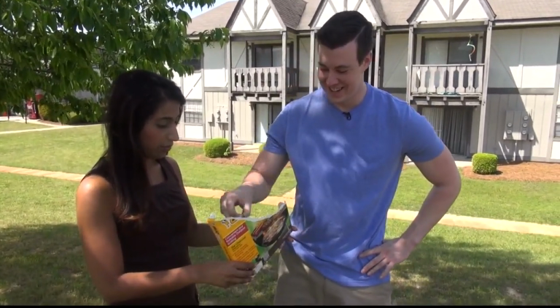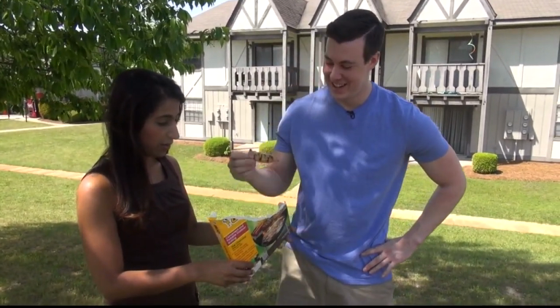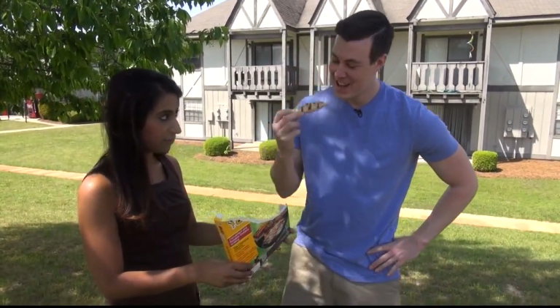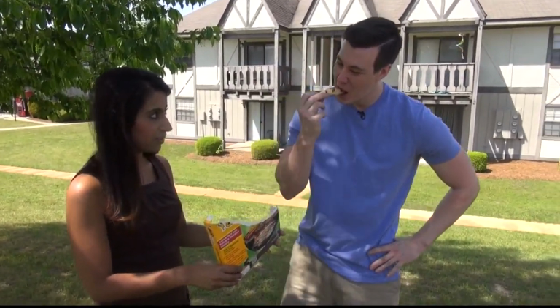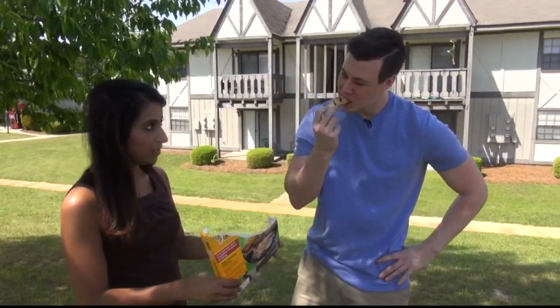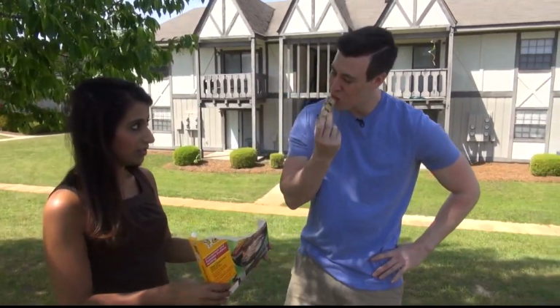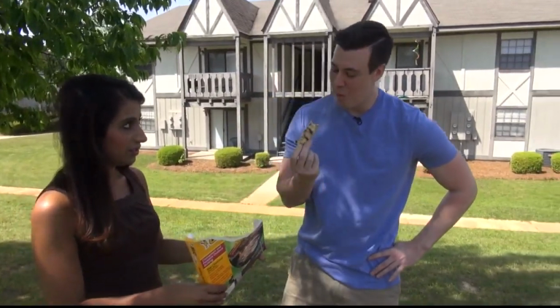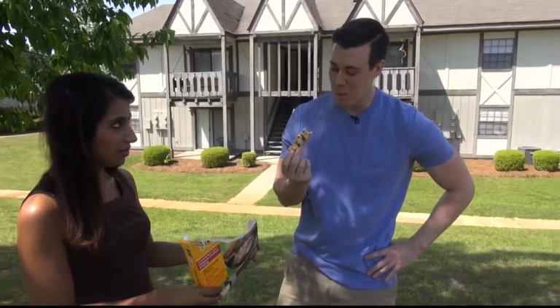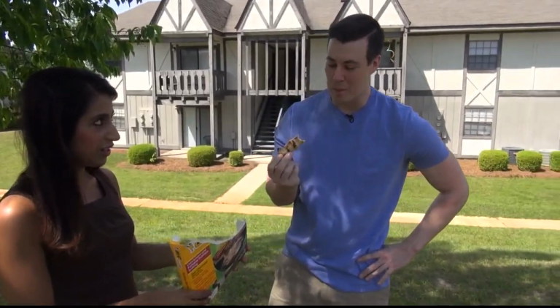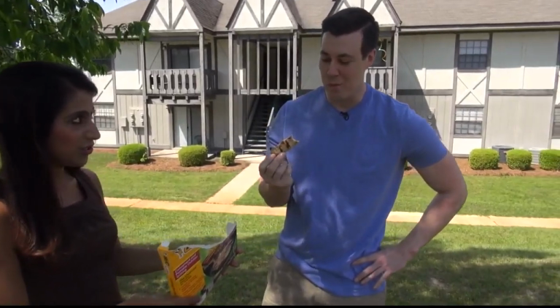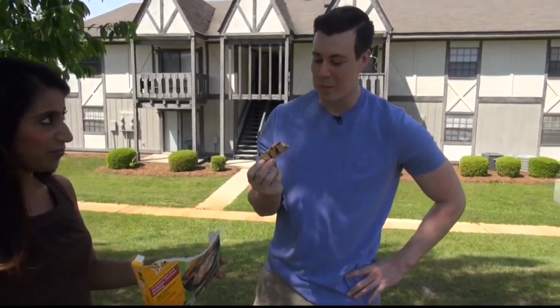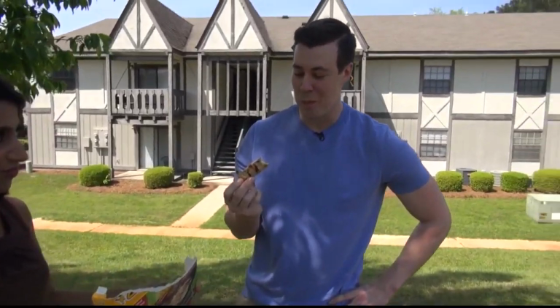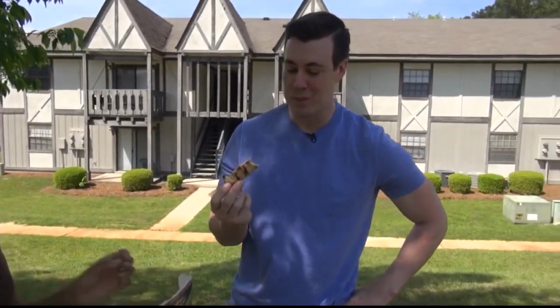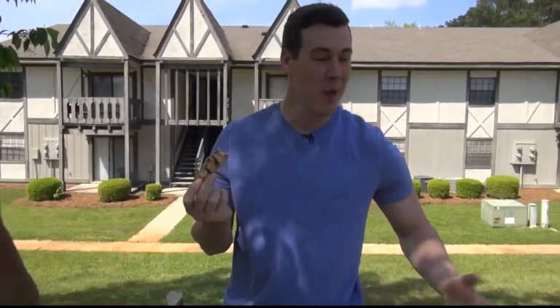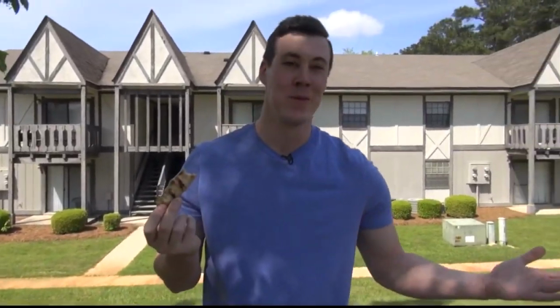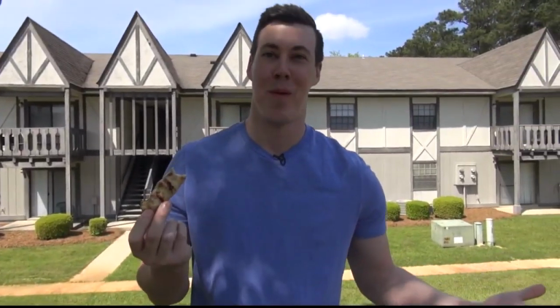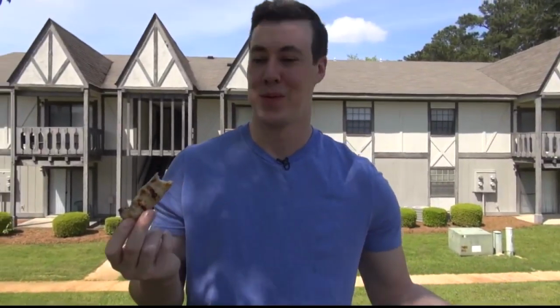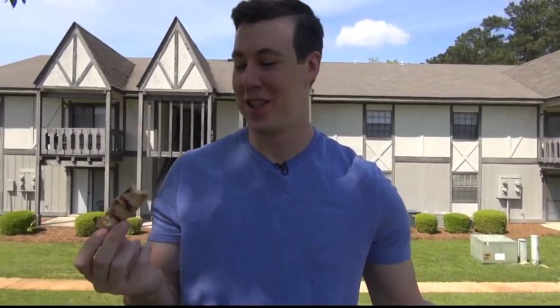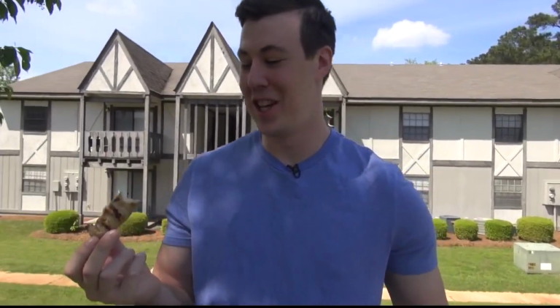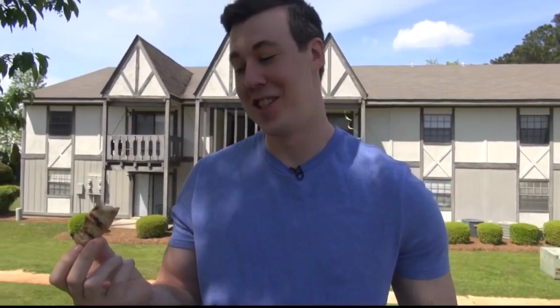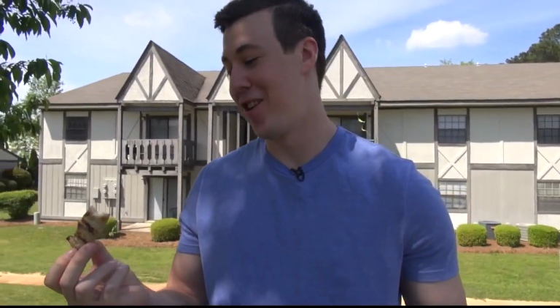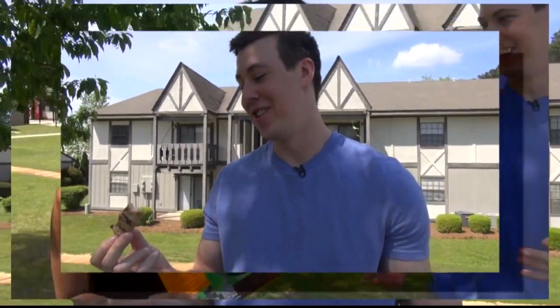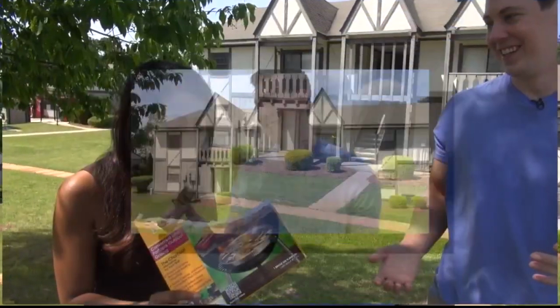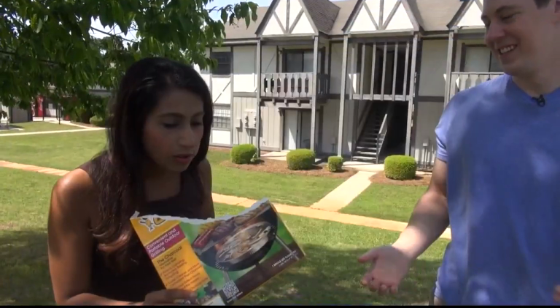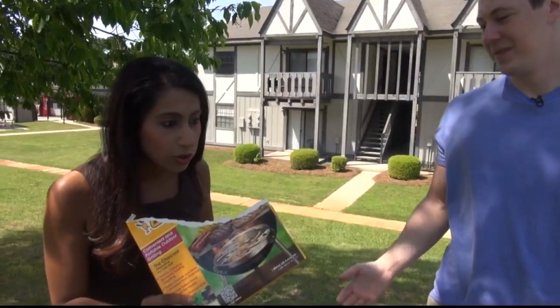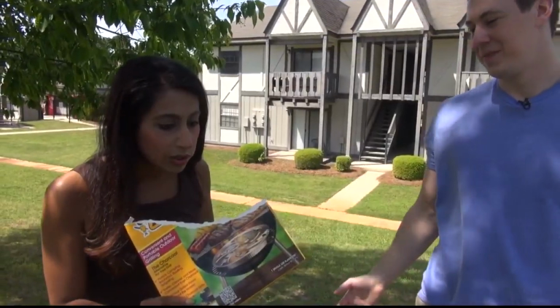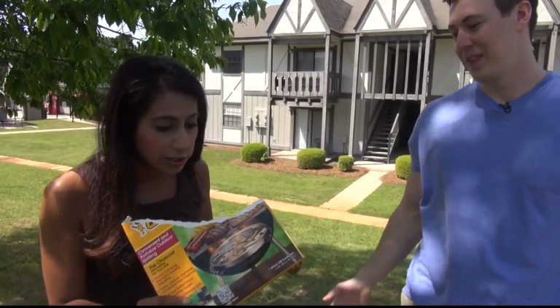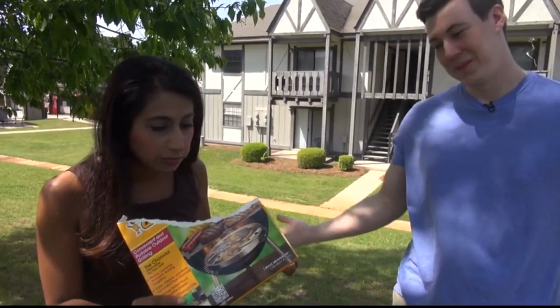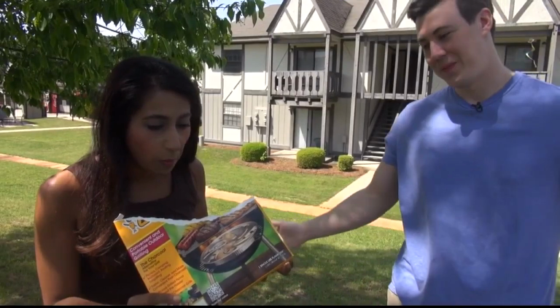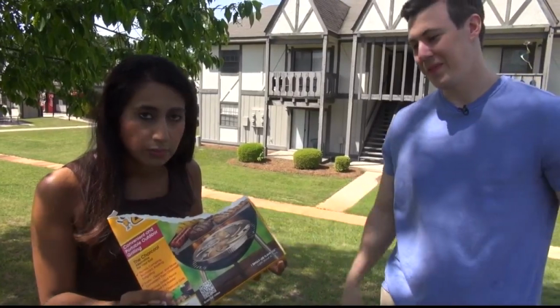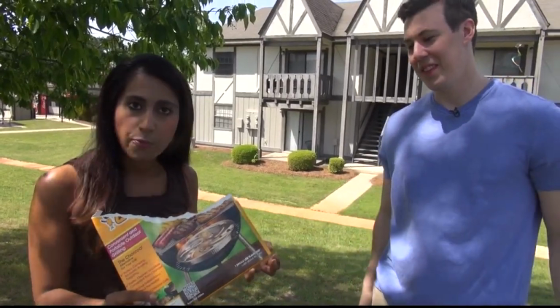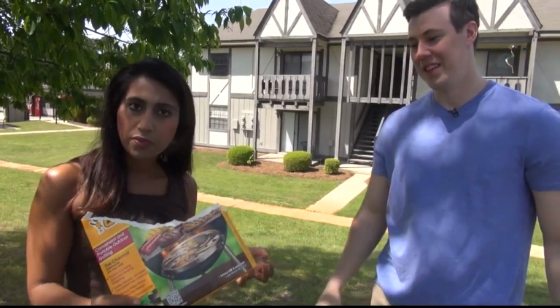I'm going to go barbarian style, just with my hands here. Oh my gosh. It tastes just like charcoal chicken. Oh my gosh, so good. We're pretty impressed.